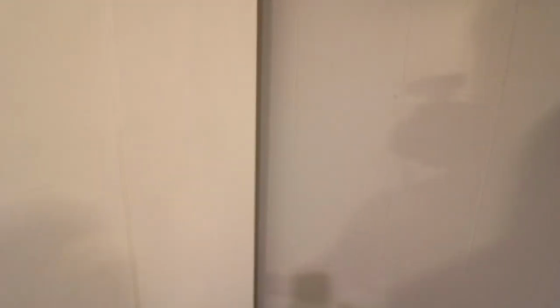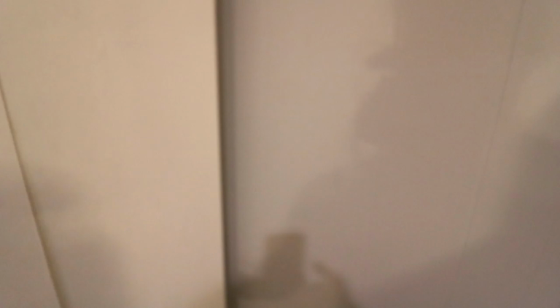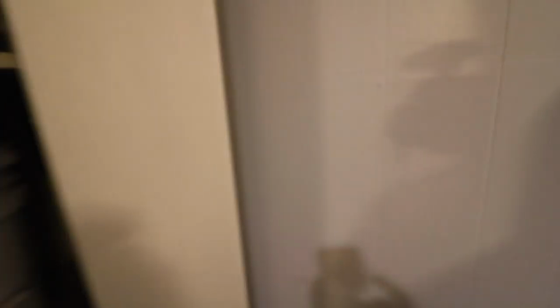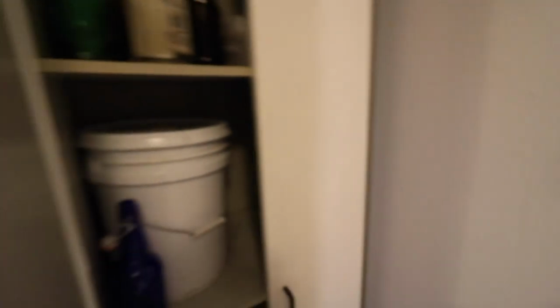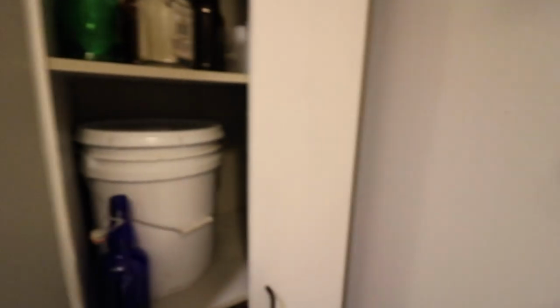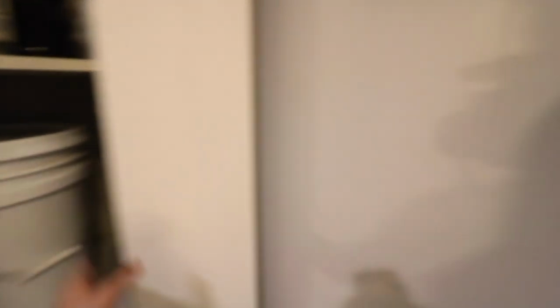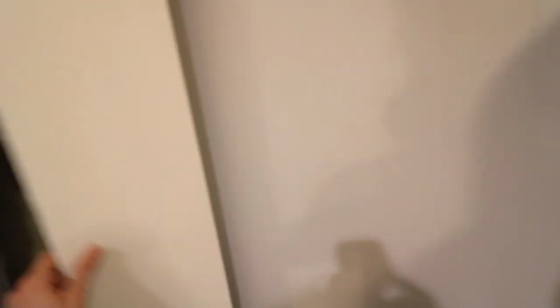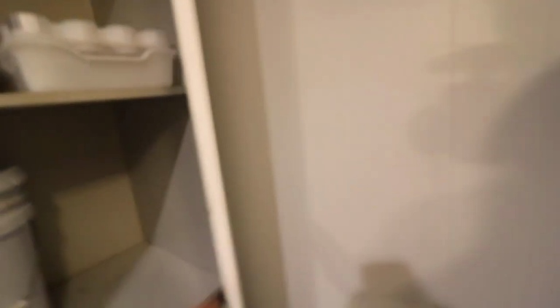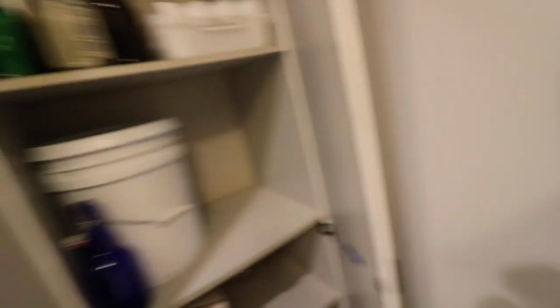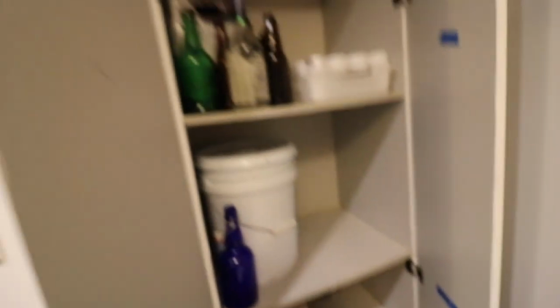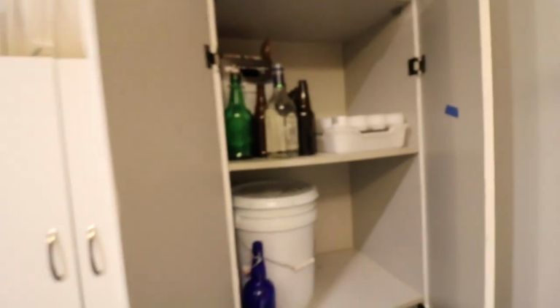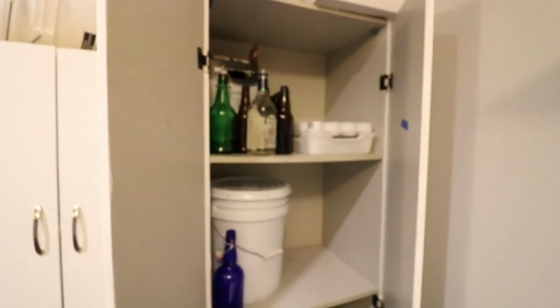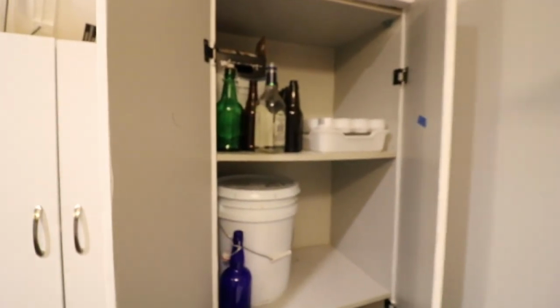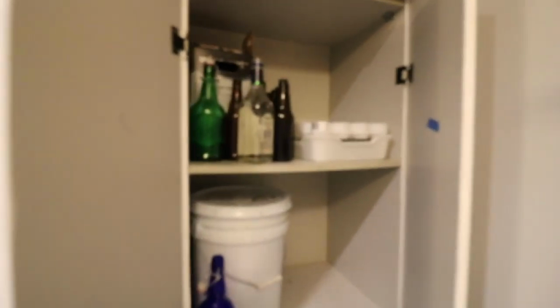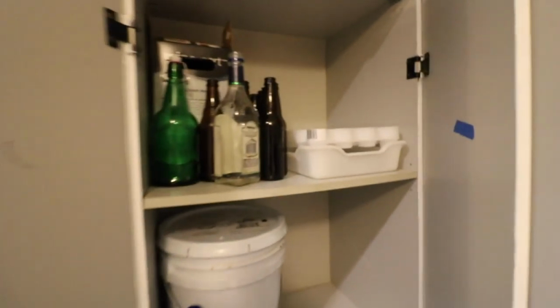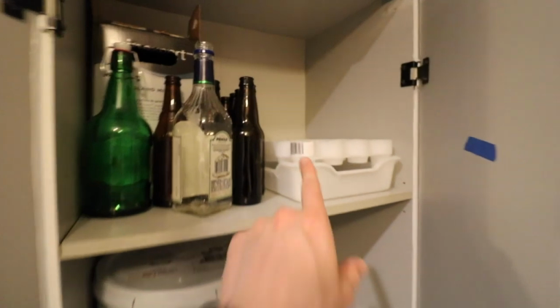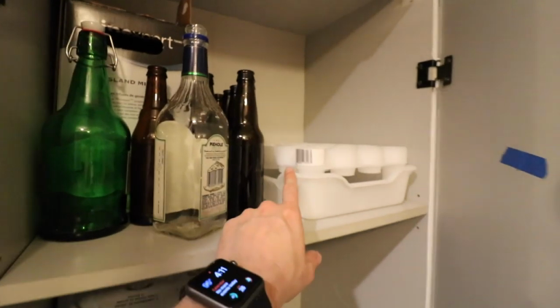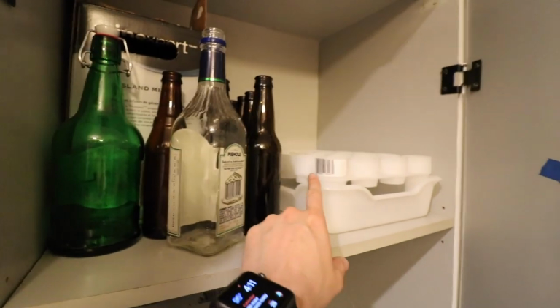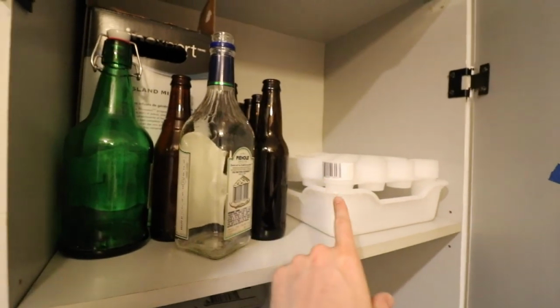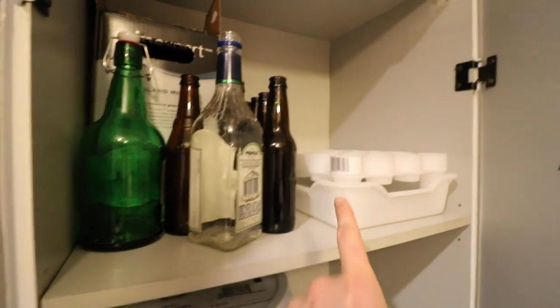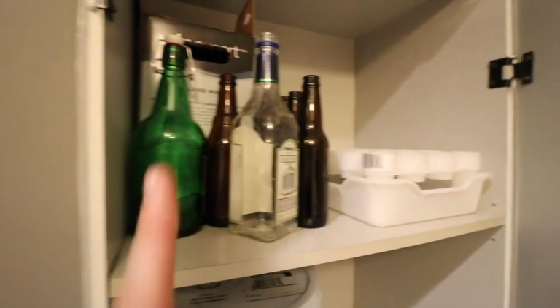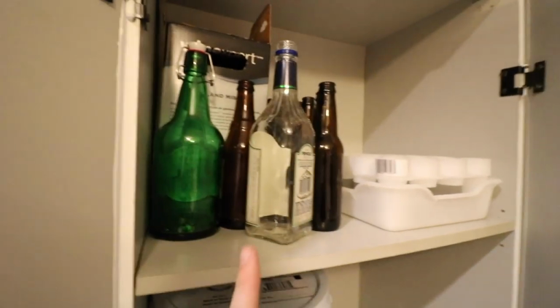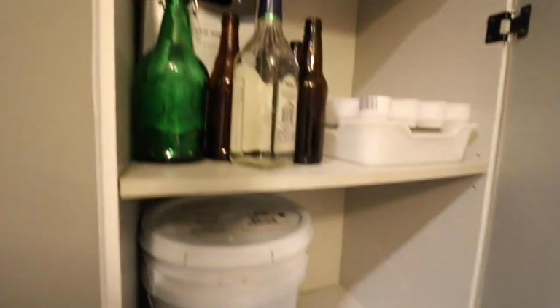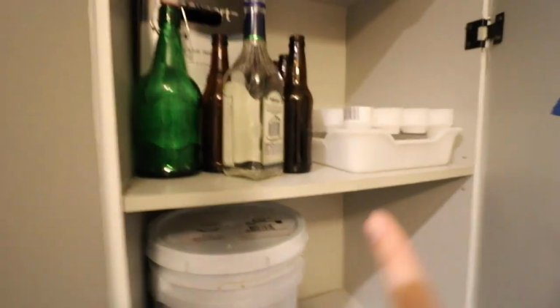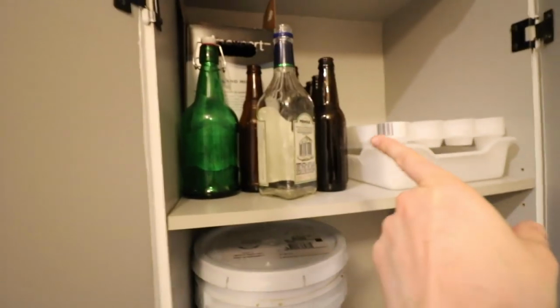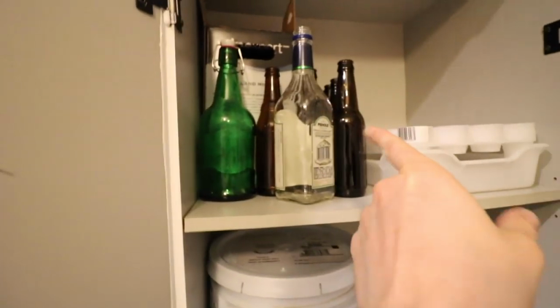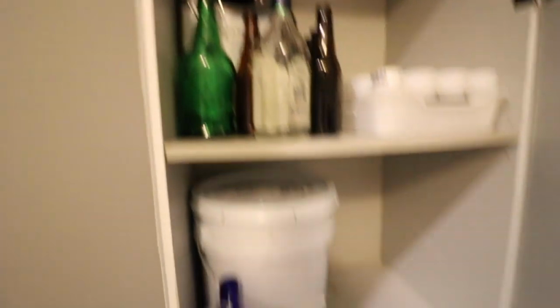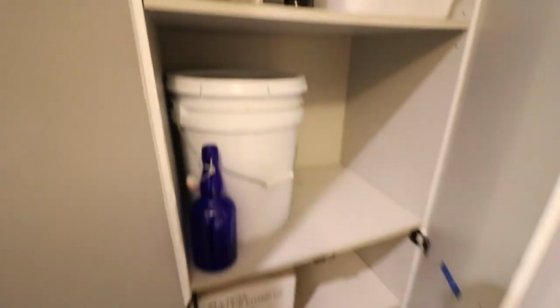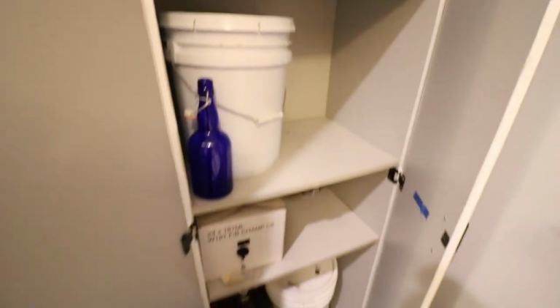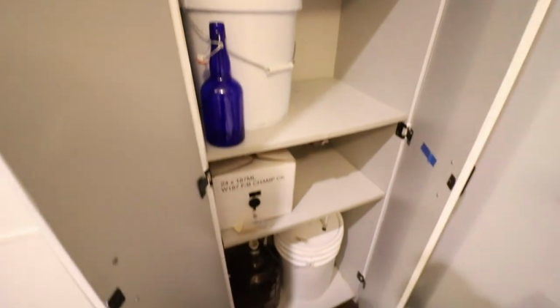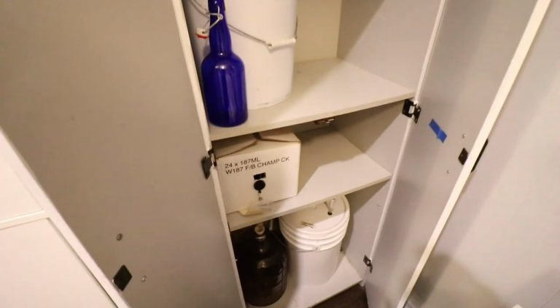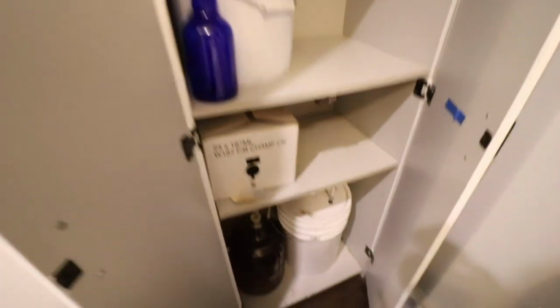These two cabinets are holding mead, and I also put empty bottles and stuff for me to rinse here. These are actually clean bottles because I don't have enough space.